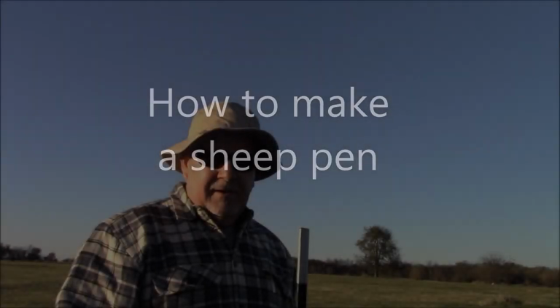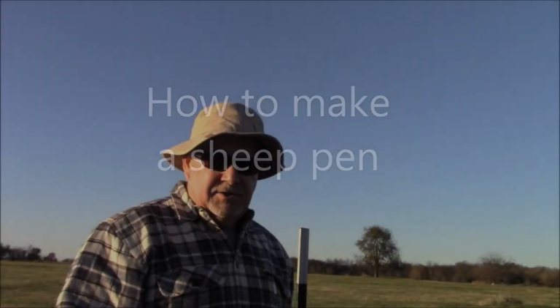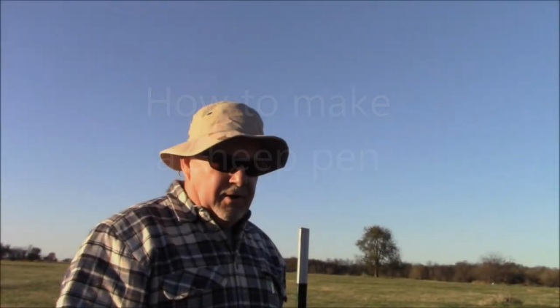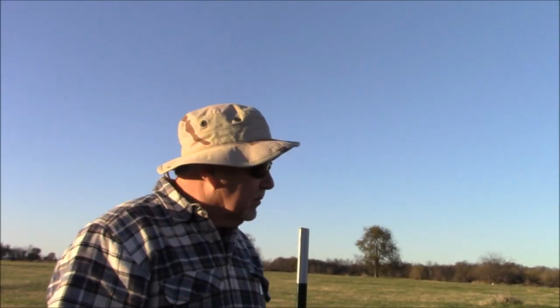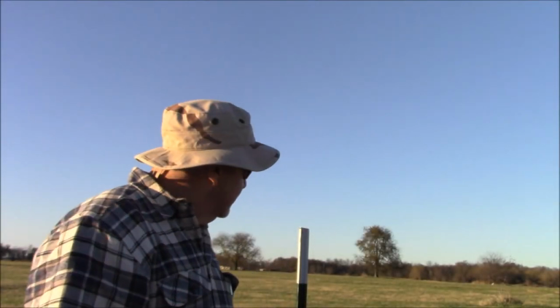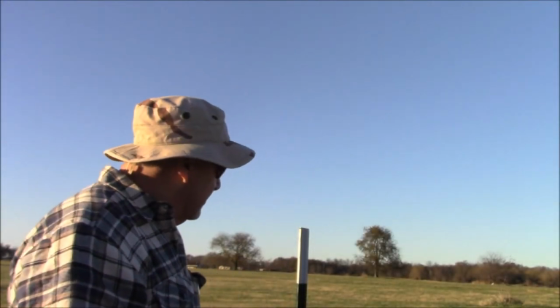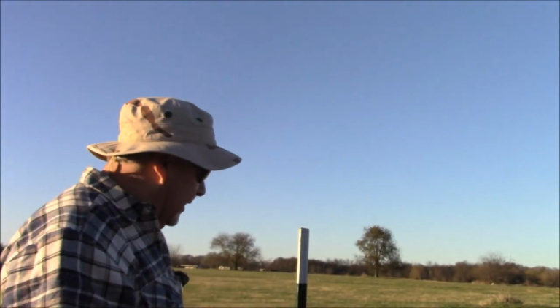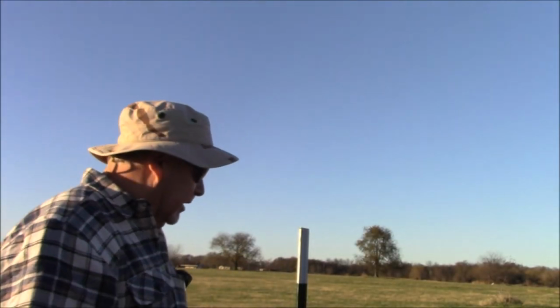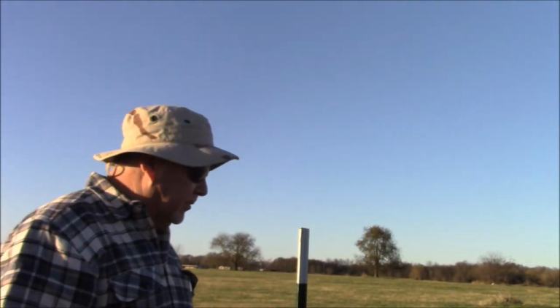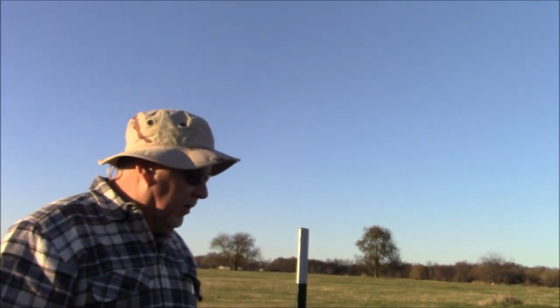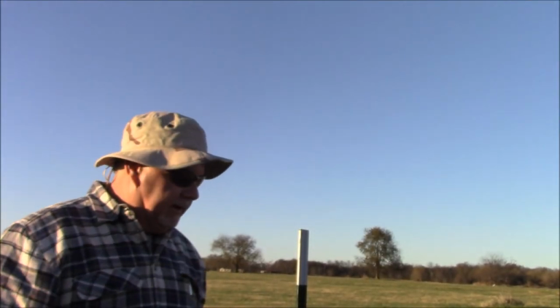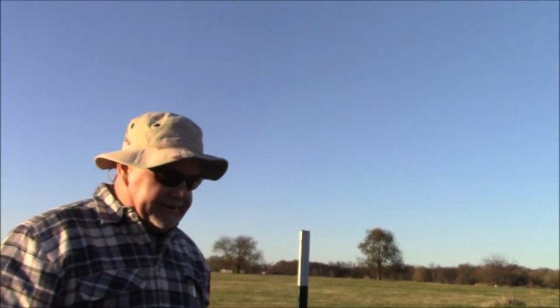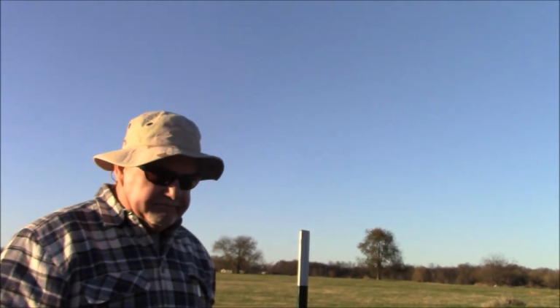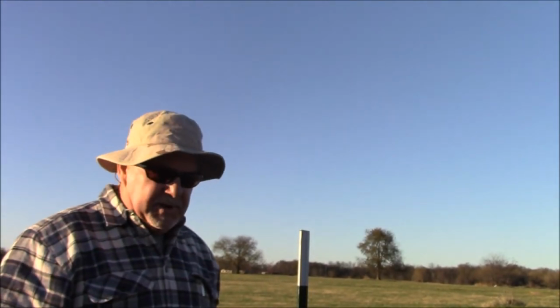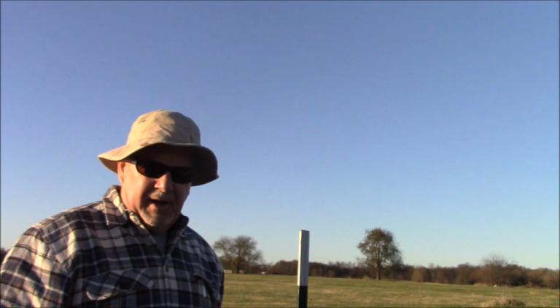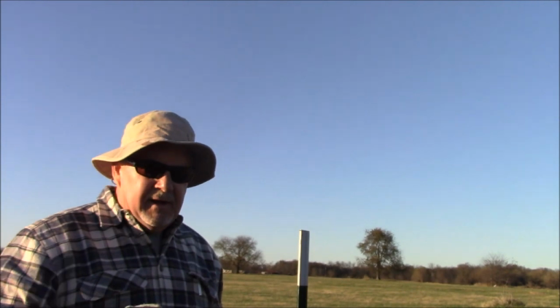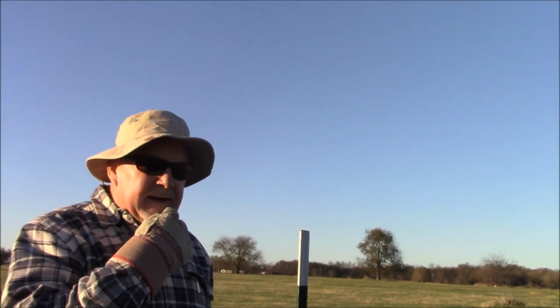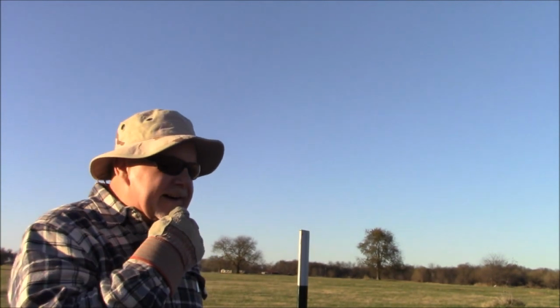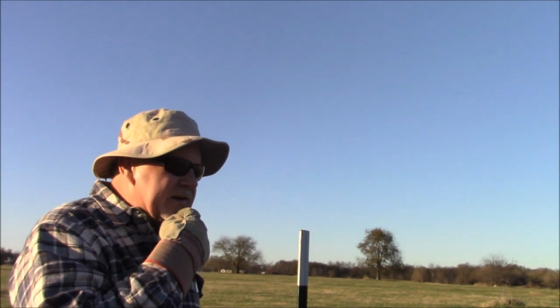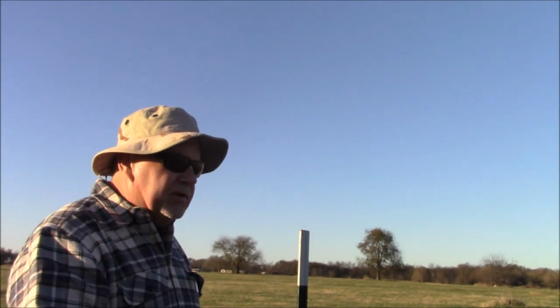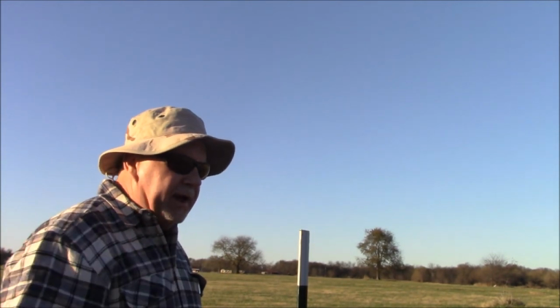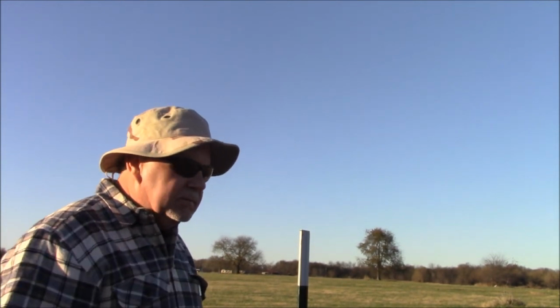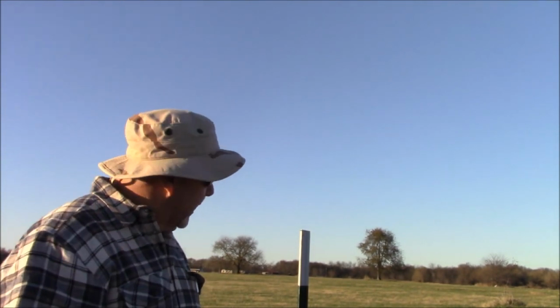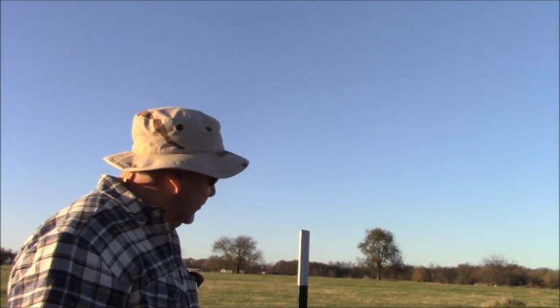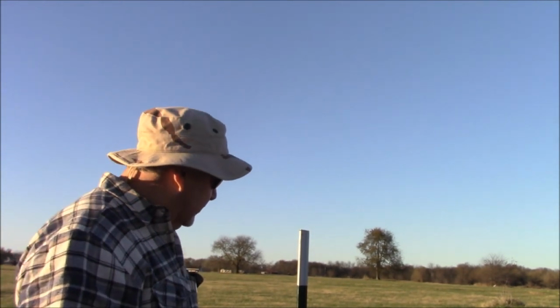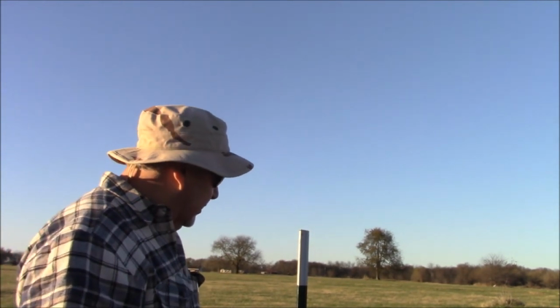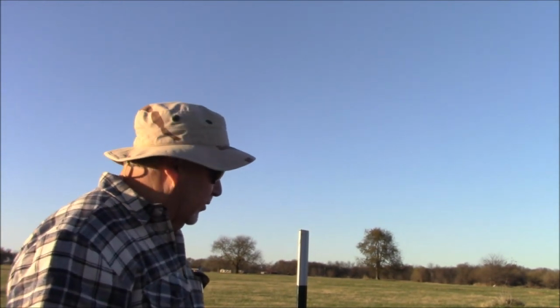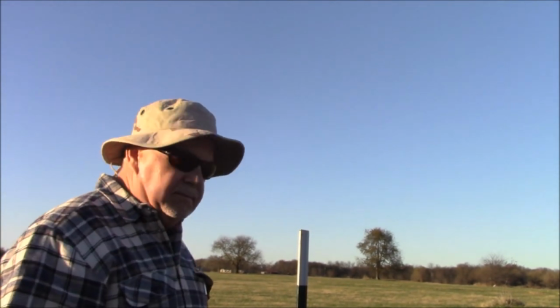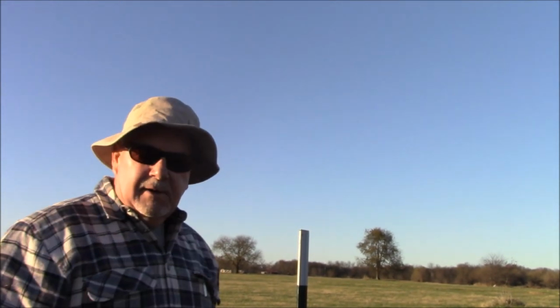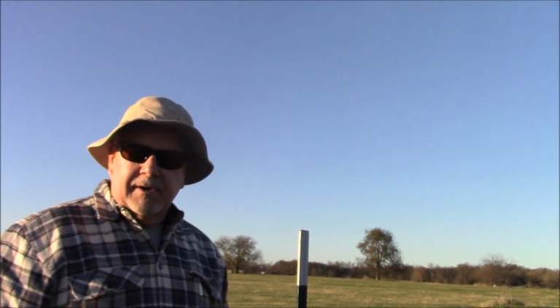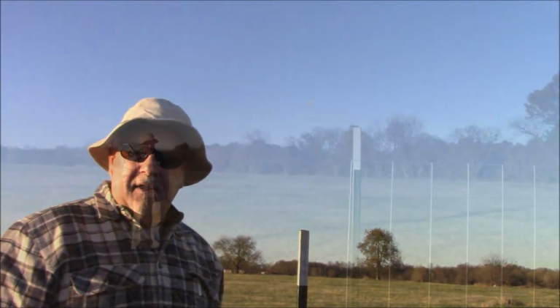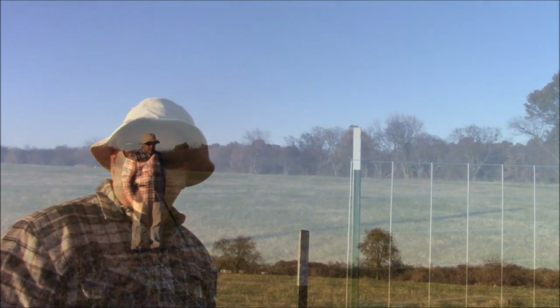Hey, Geno here. We're going to set up a temporary sheep pen using some panels and some of my composites, and we're going to get on it here.